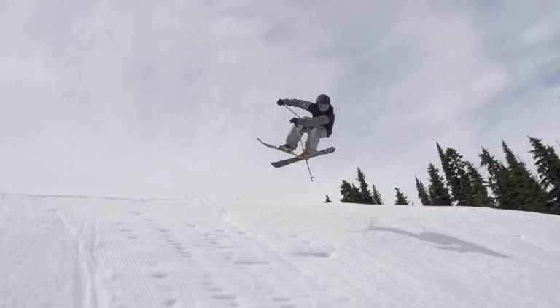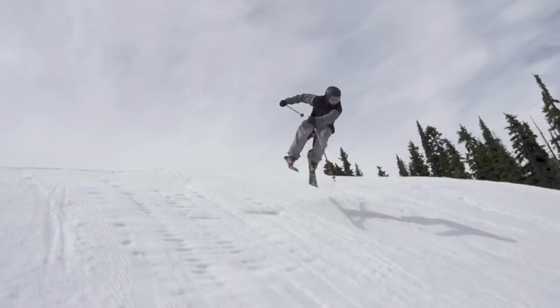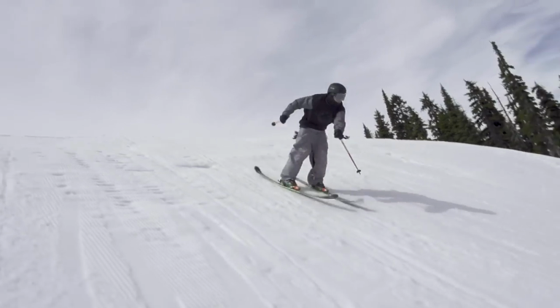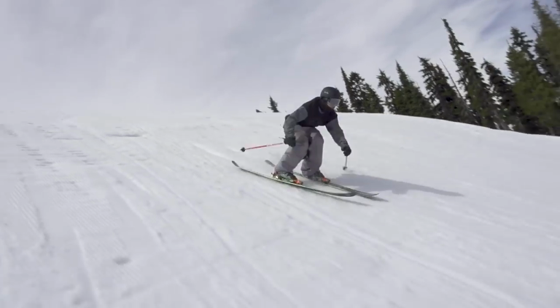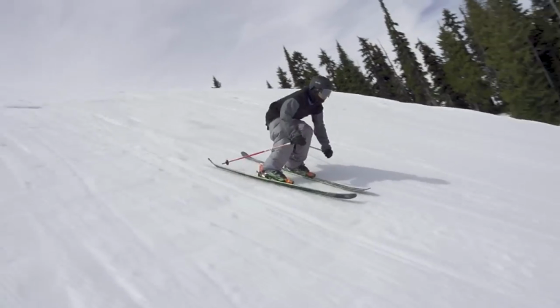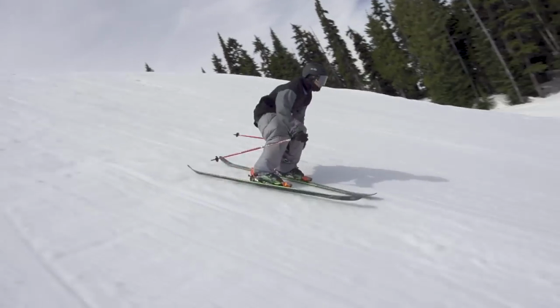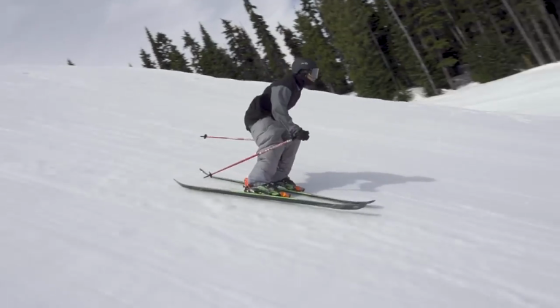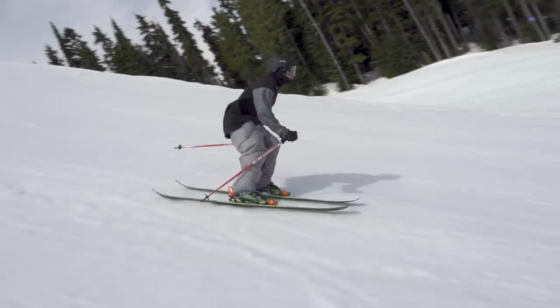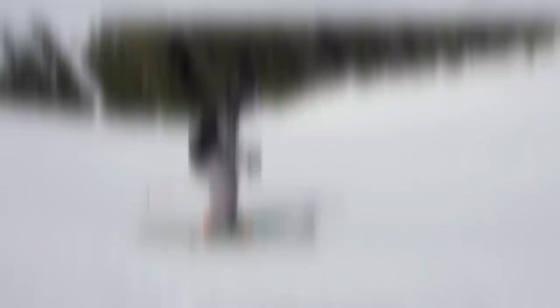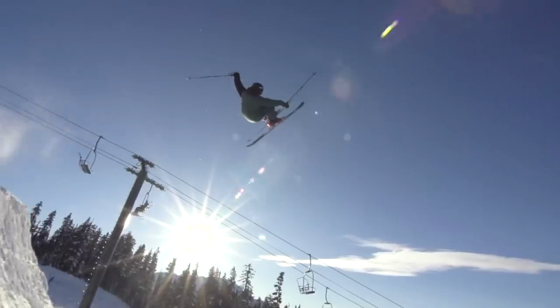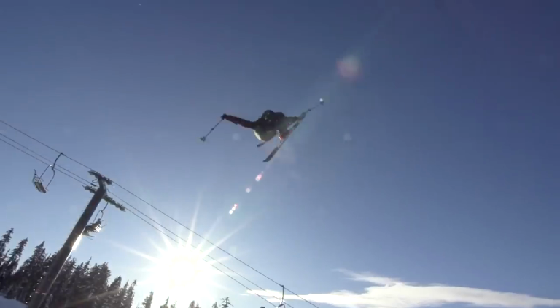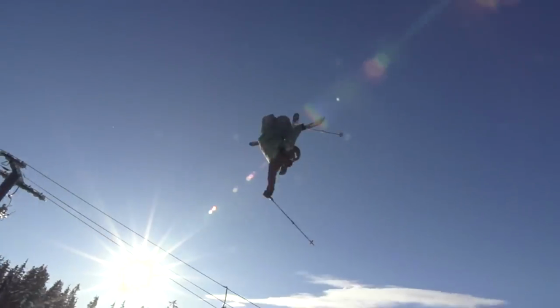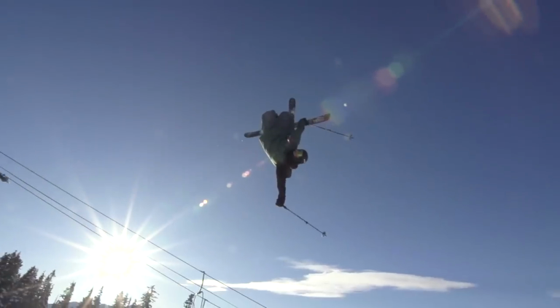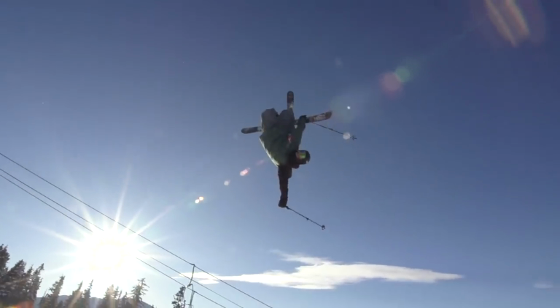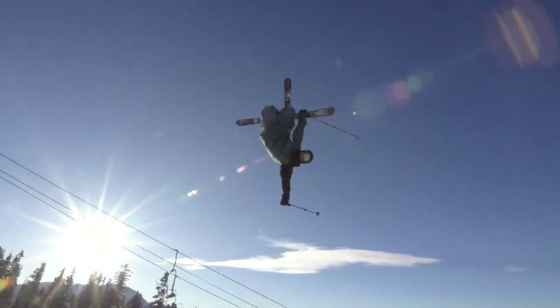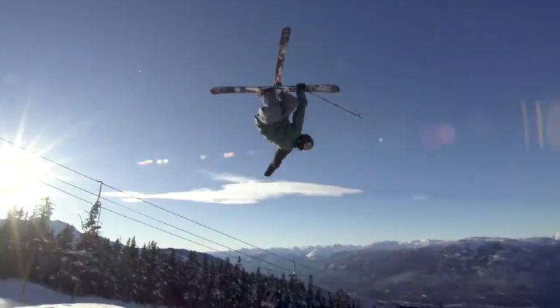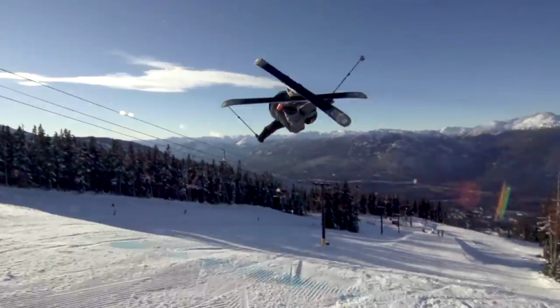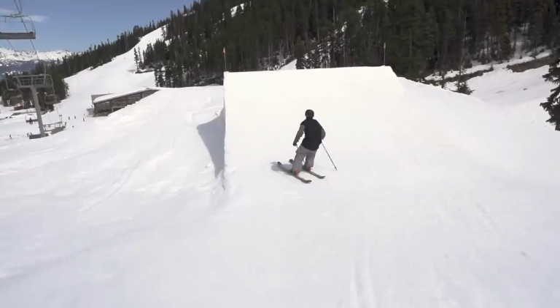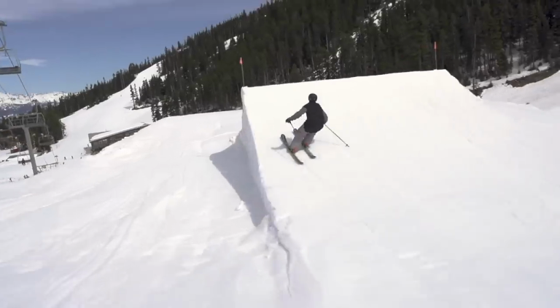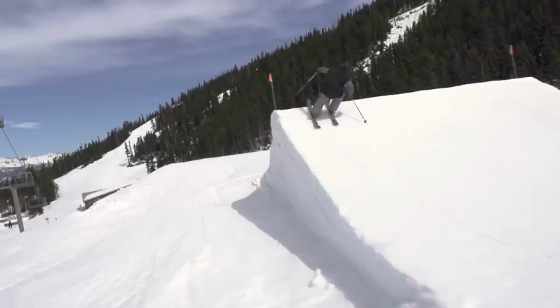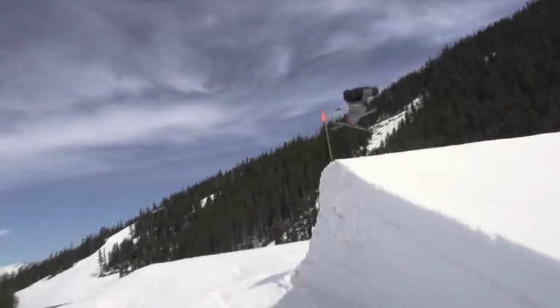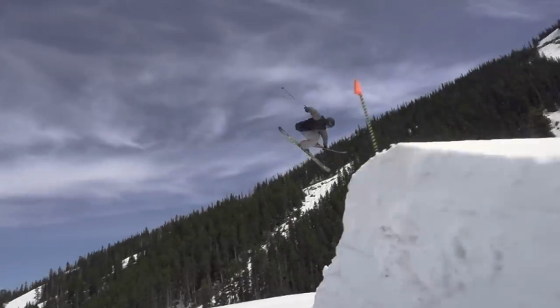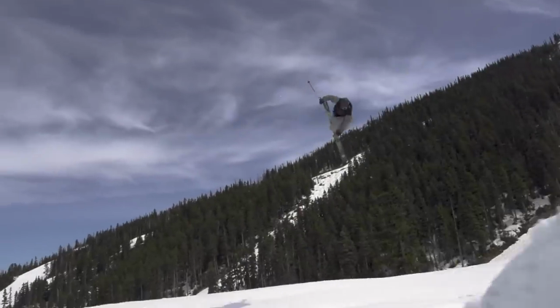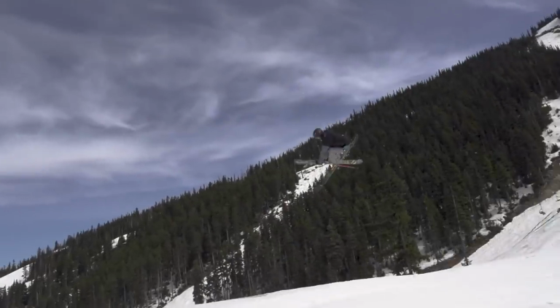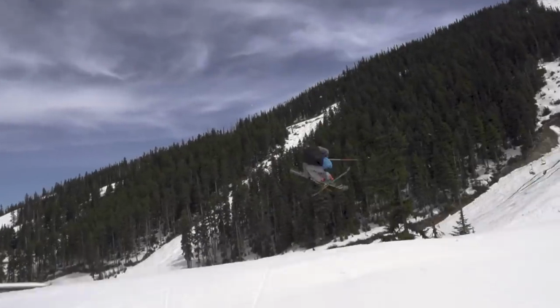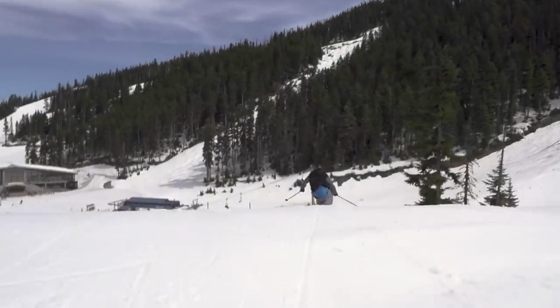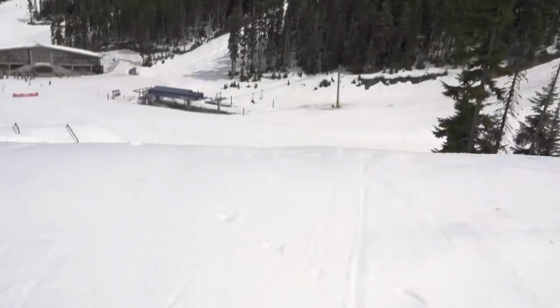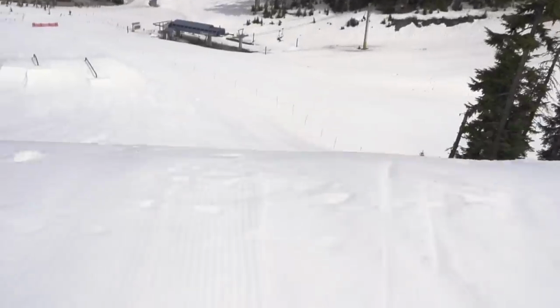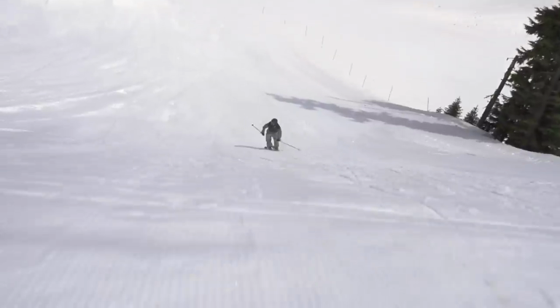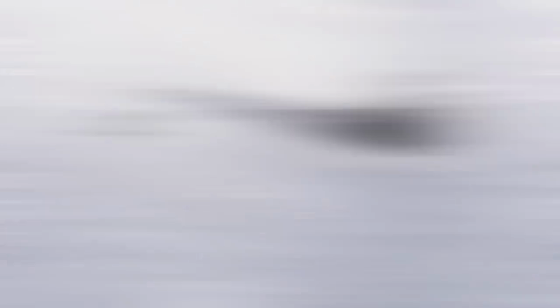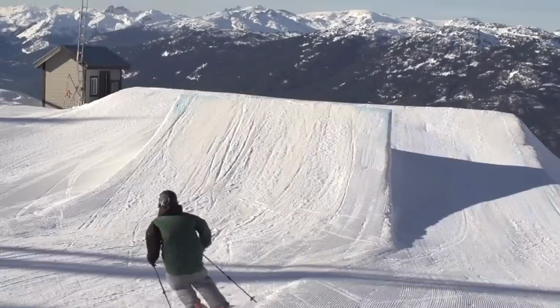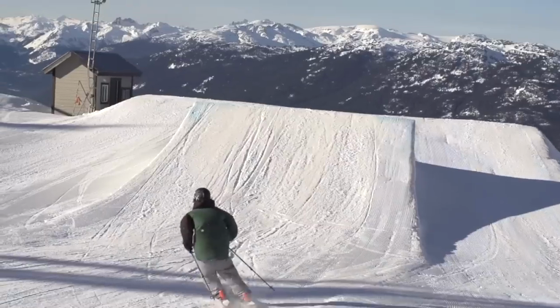Good tricks to be able to do before flat 360s are backflips with a grab, 540 with a grab, and carving takeoff.